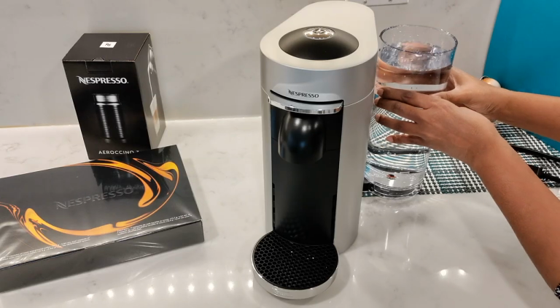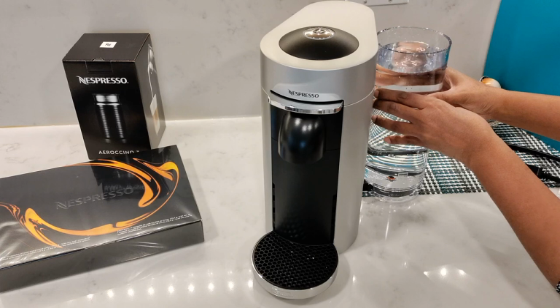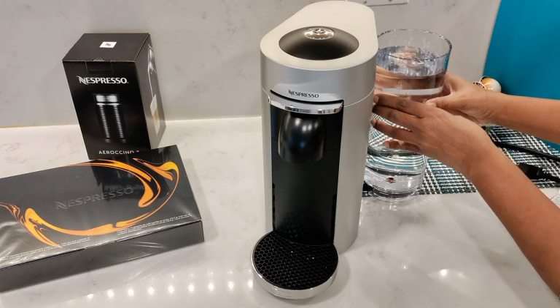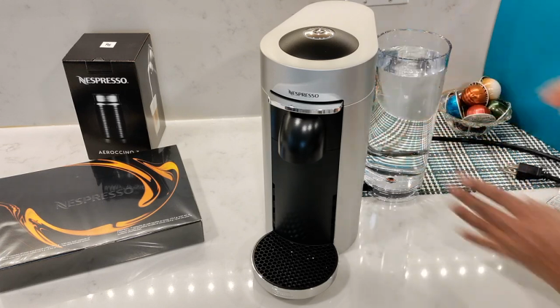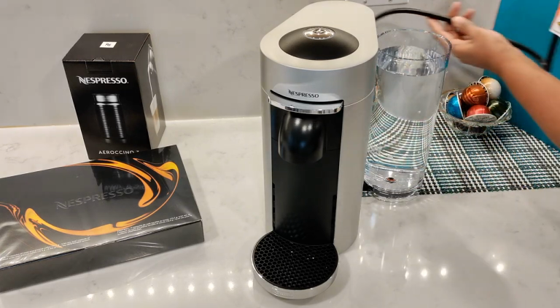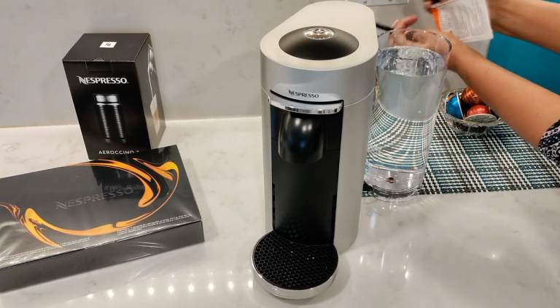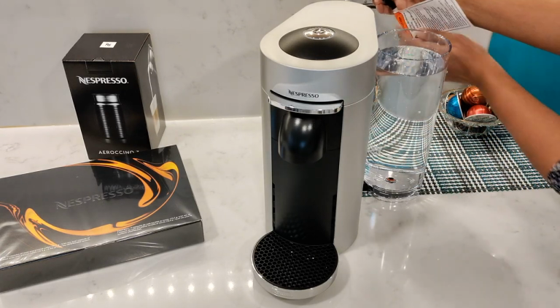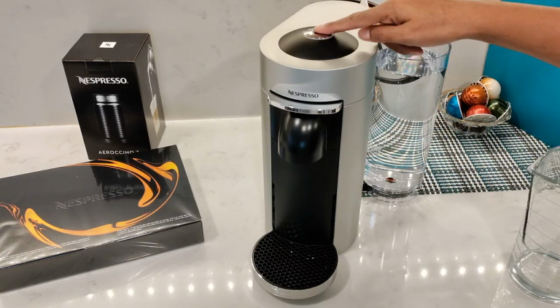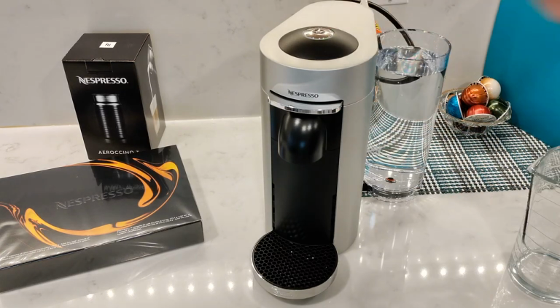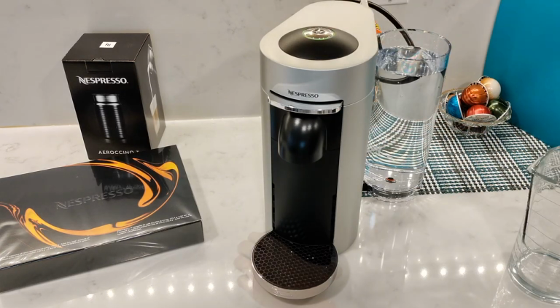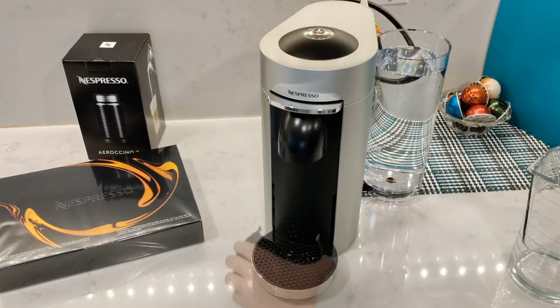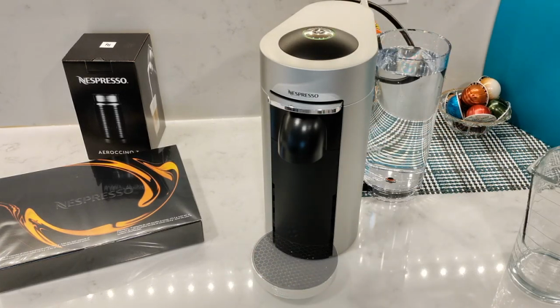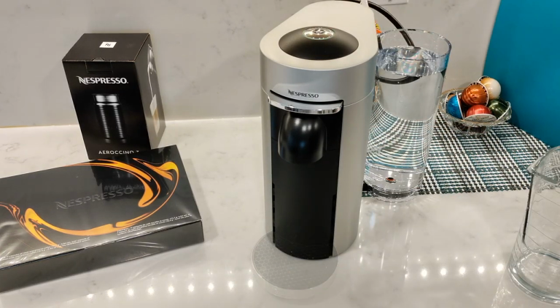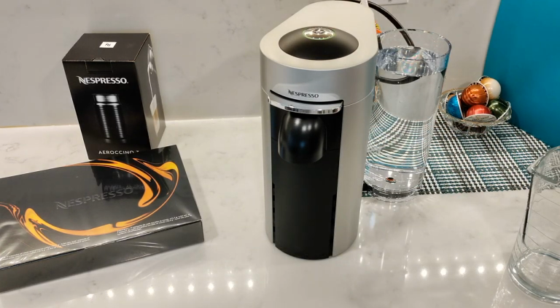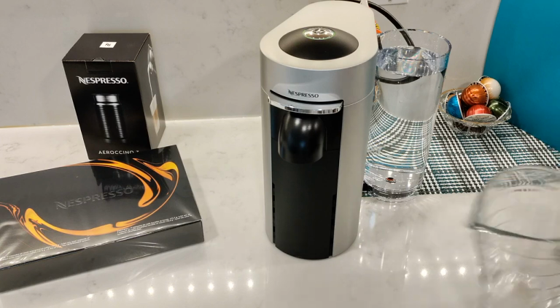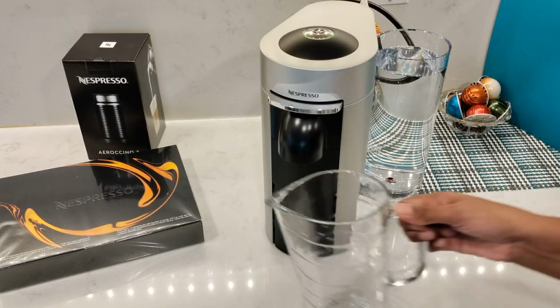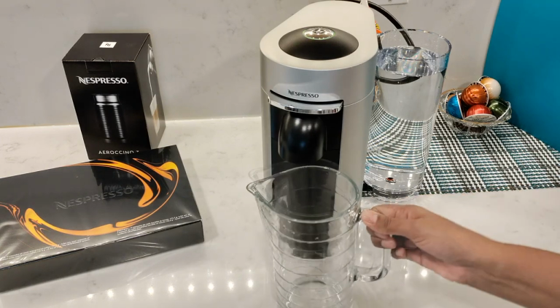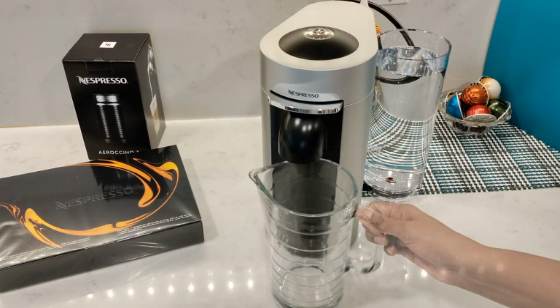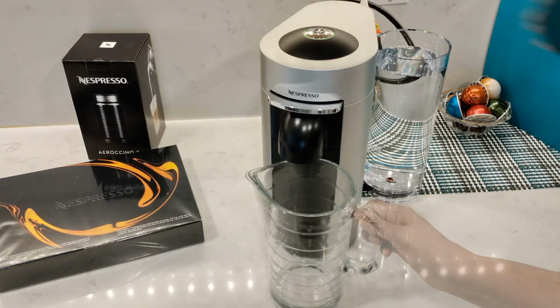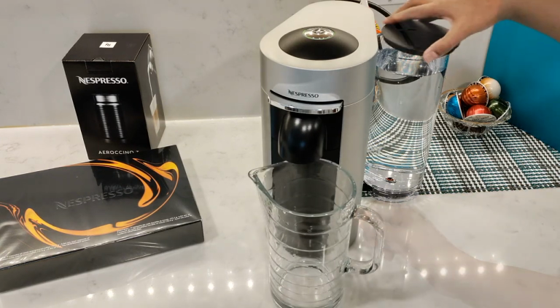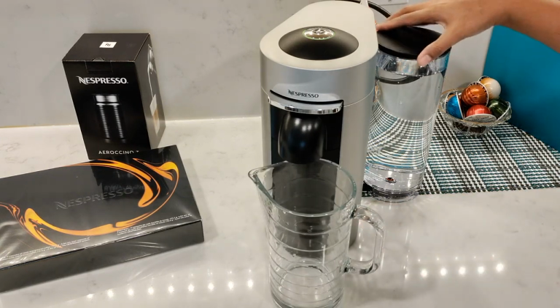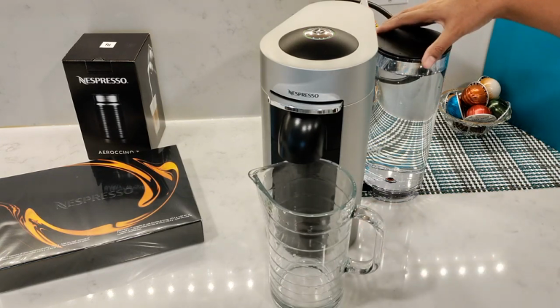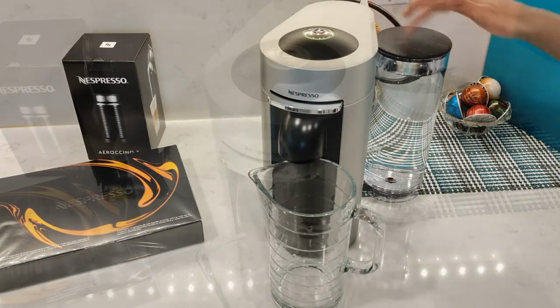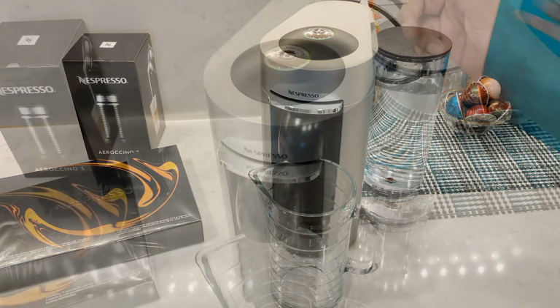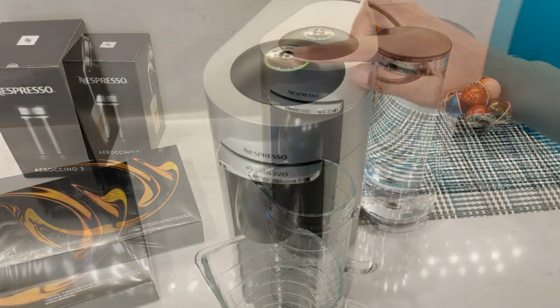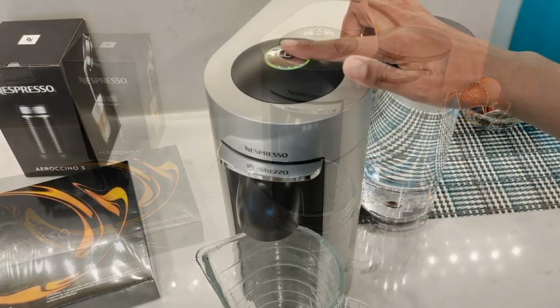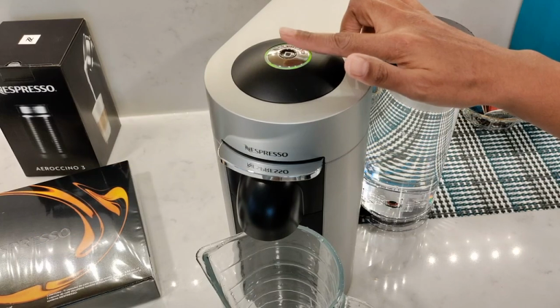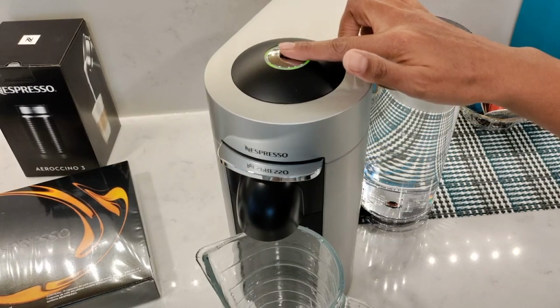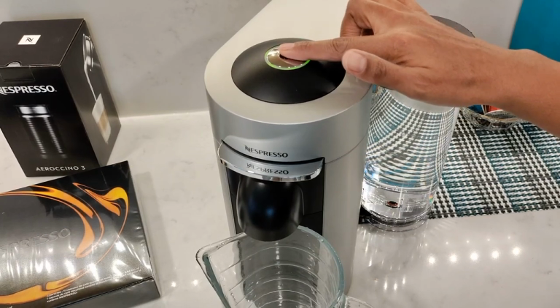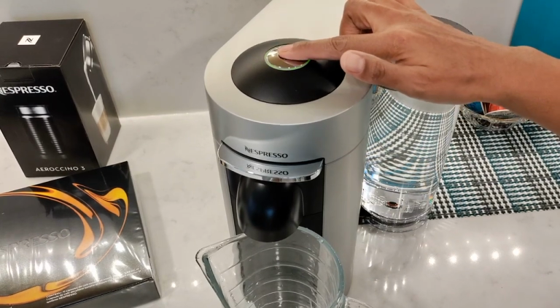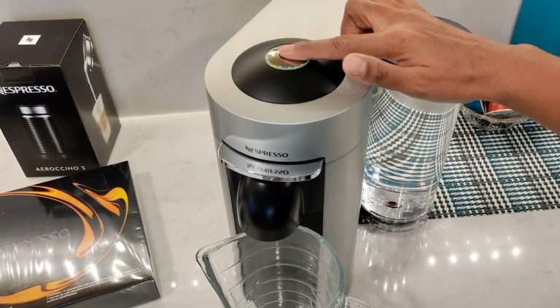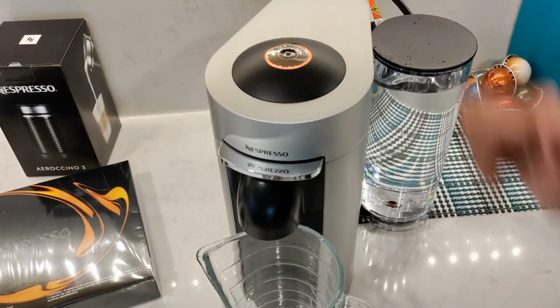Before you use the machine you'll need to perform a cleaning cycle. Fill up the water tank, plug in the machine, and place a large jug in front — enough to hold at least one liter — and then press the button three times.